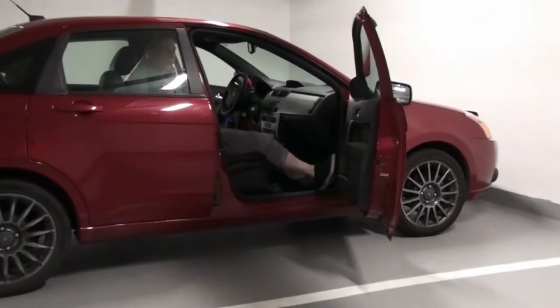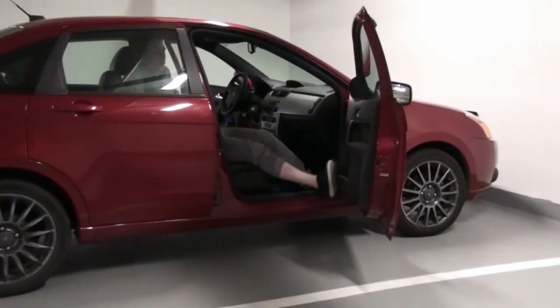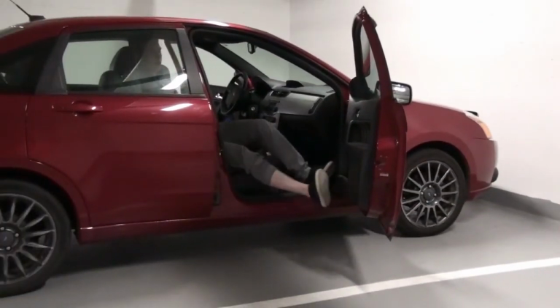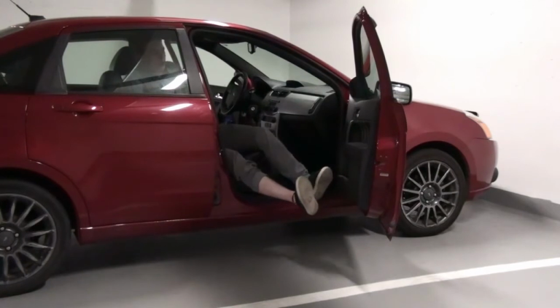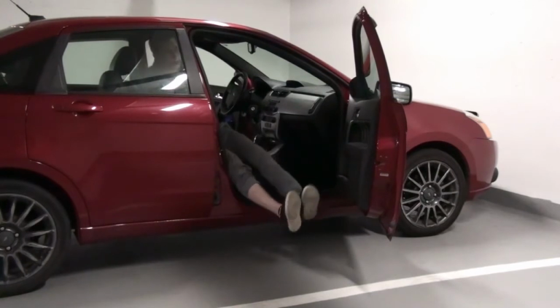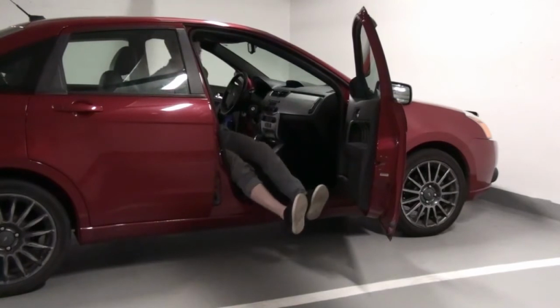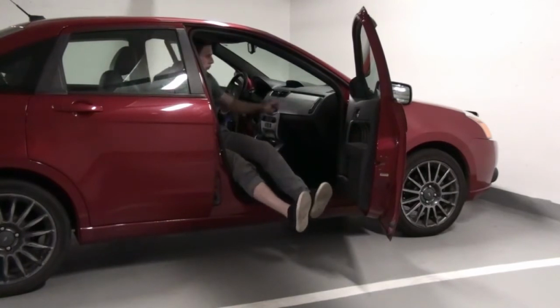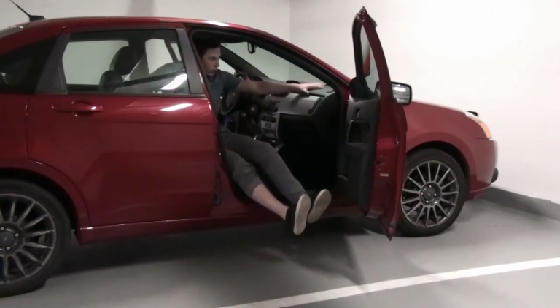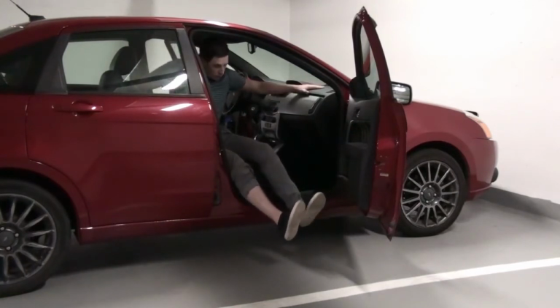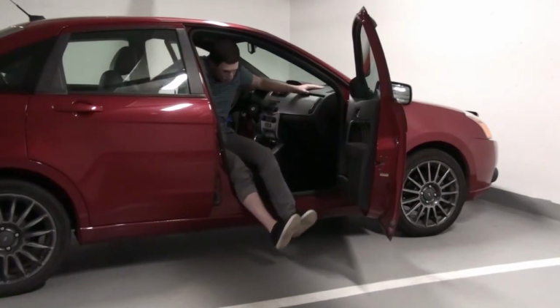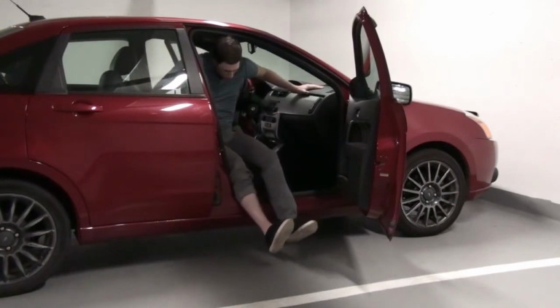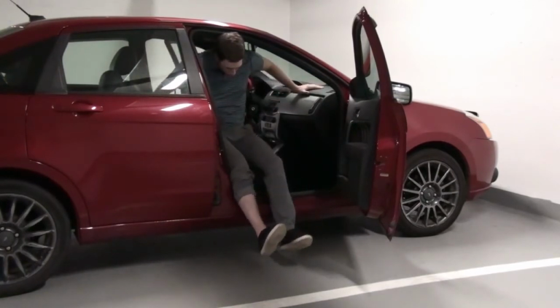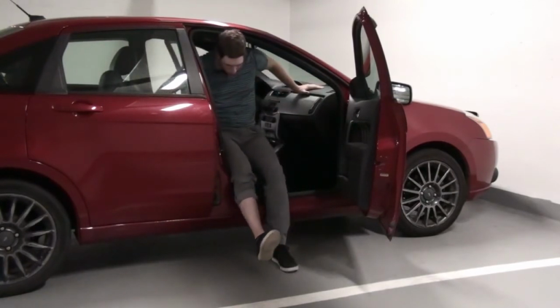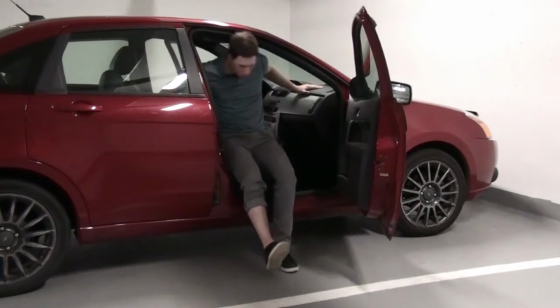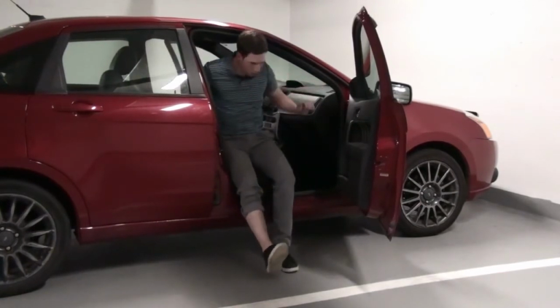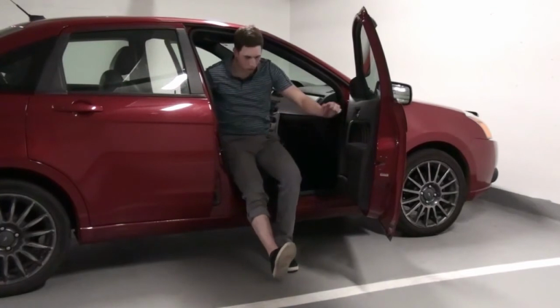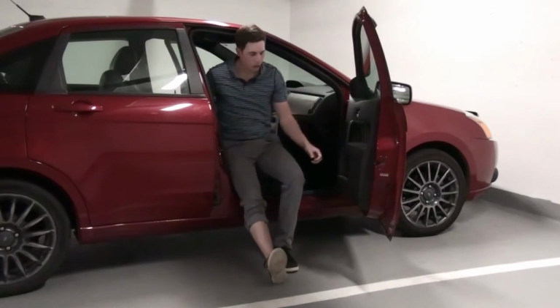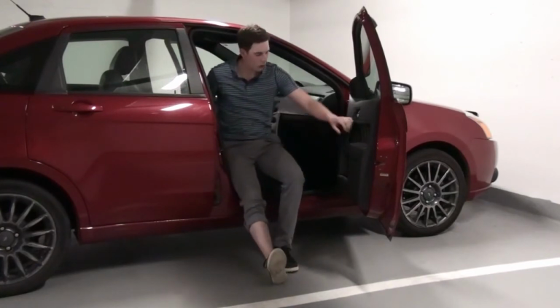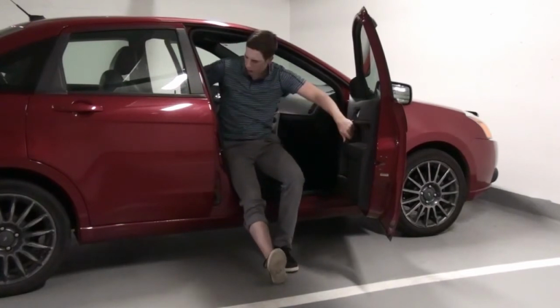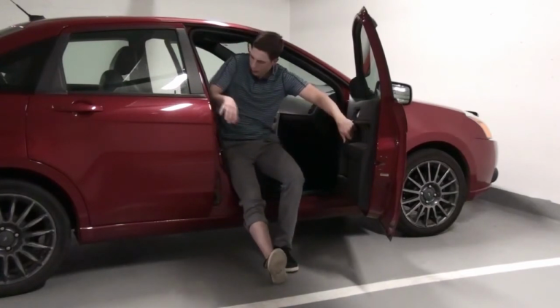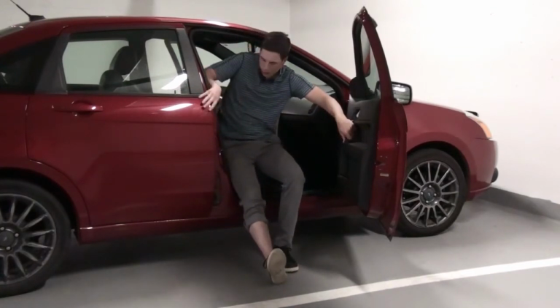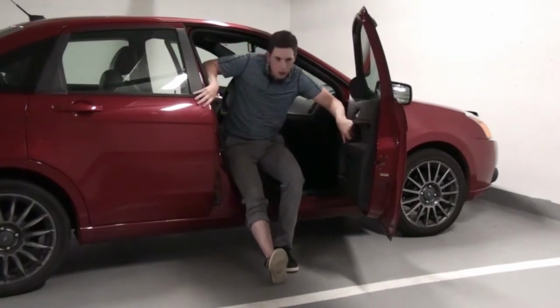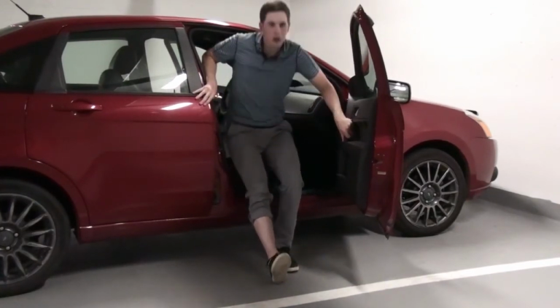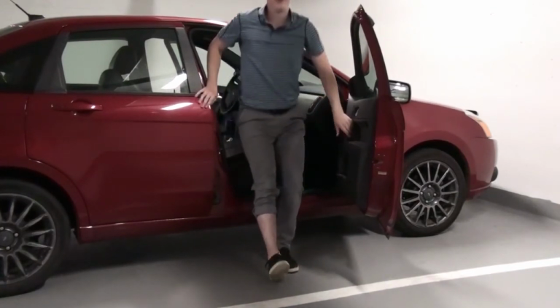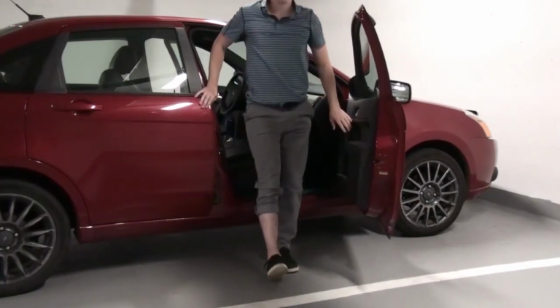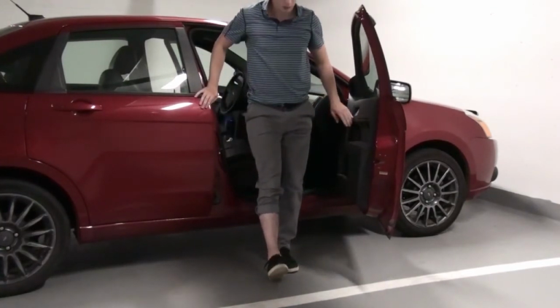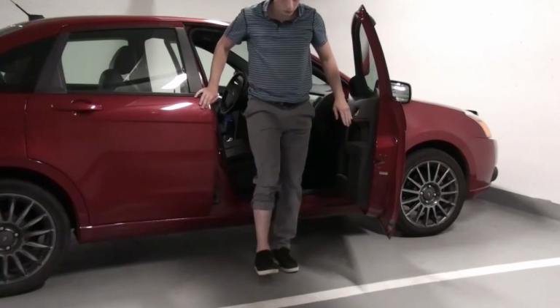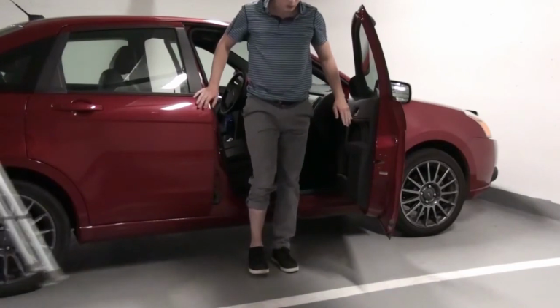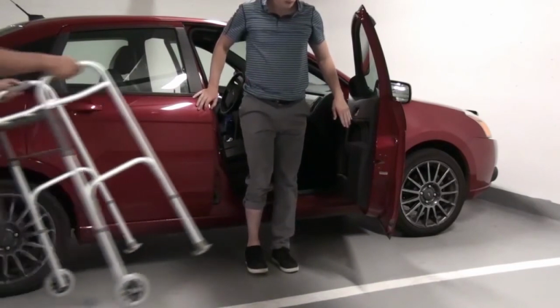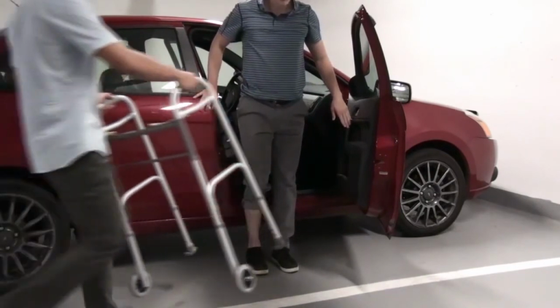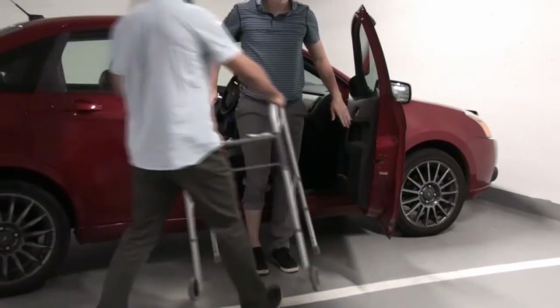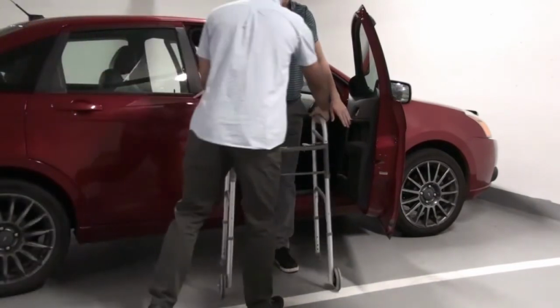To get out of the car, lift your legs and spin your legs out of the car. Slide forwards on the seat, placing both feet on the ground, then push up with your arms into a standing position.